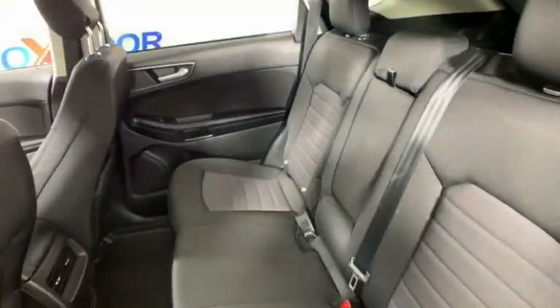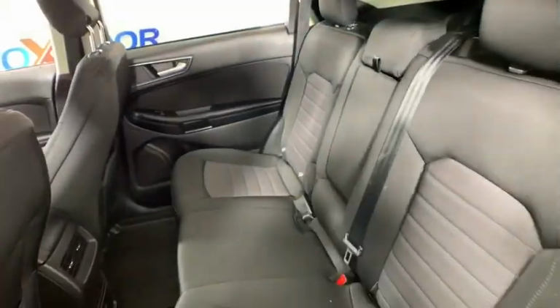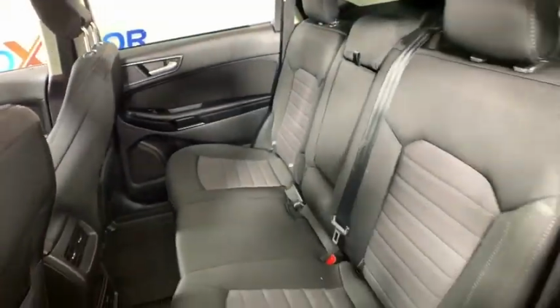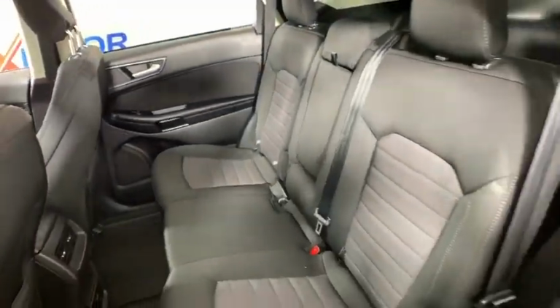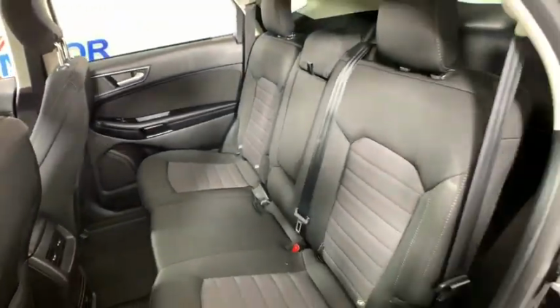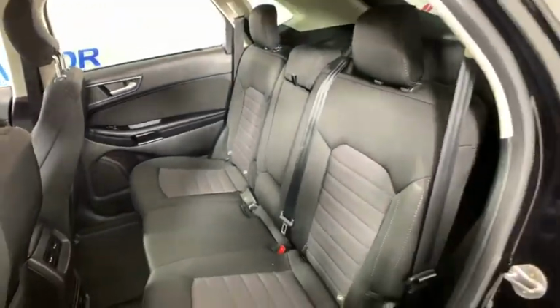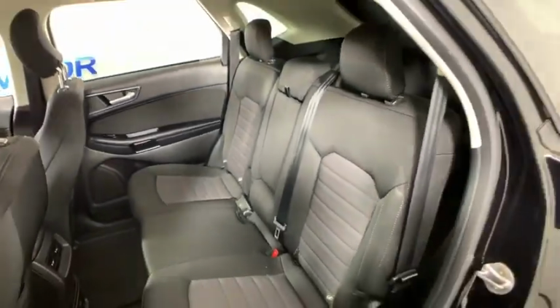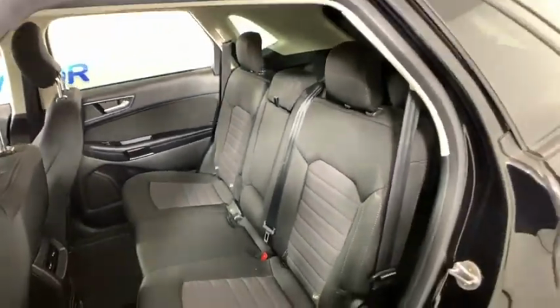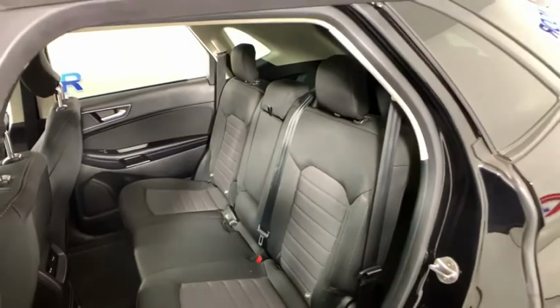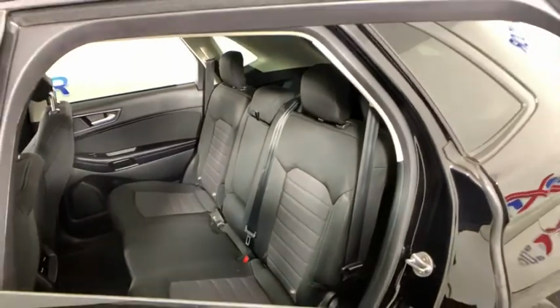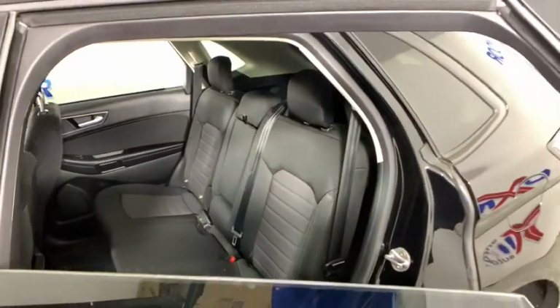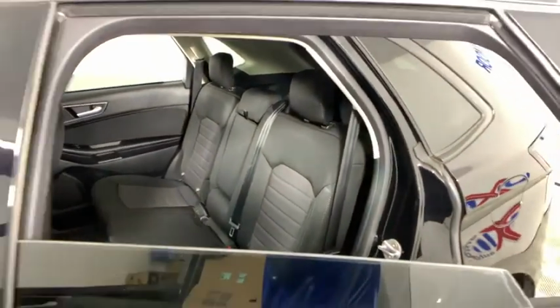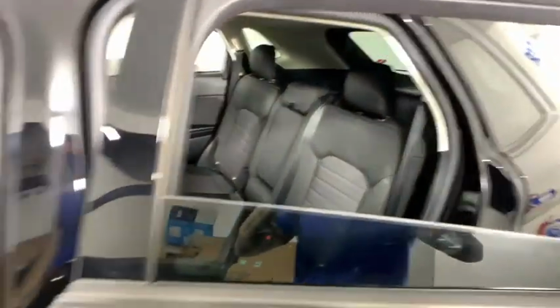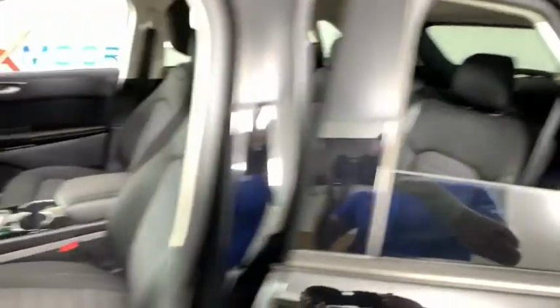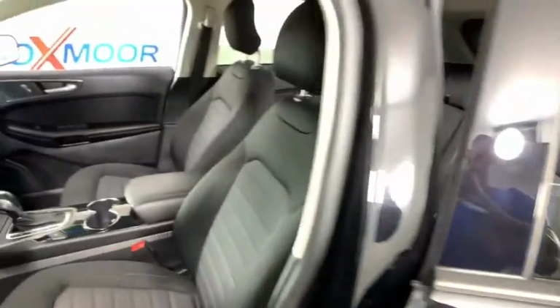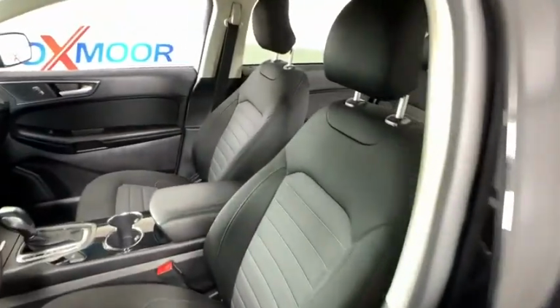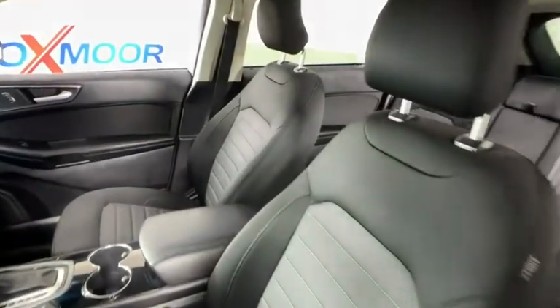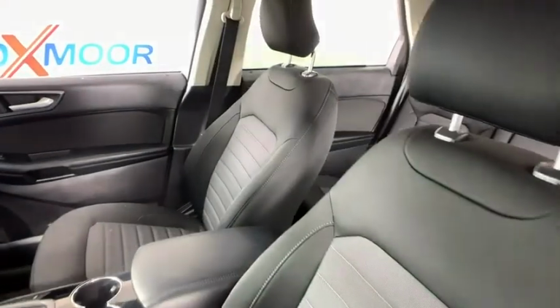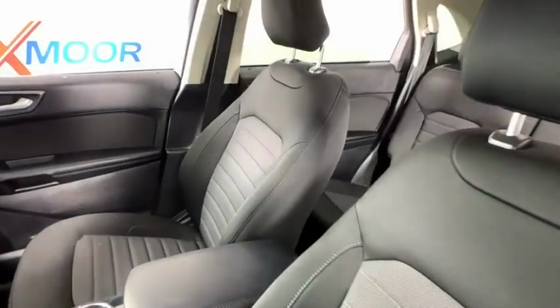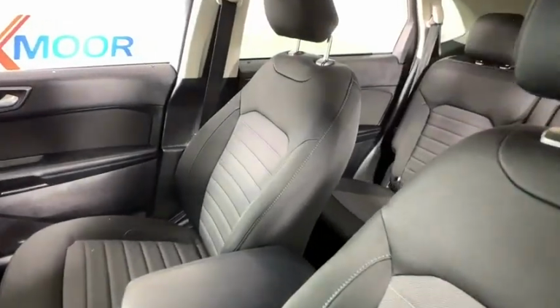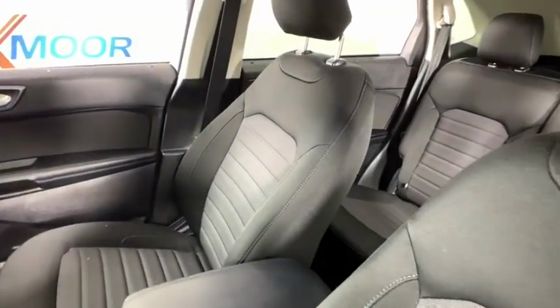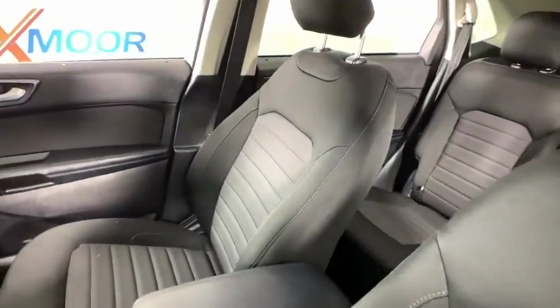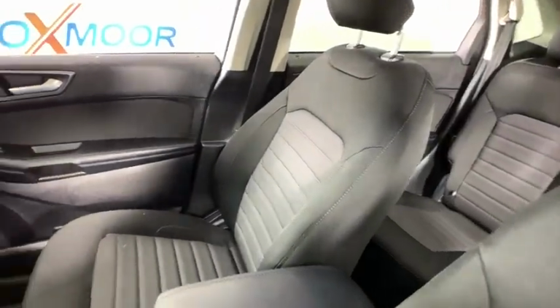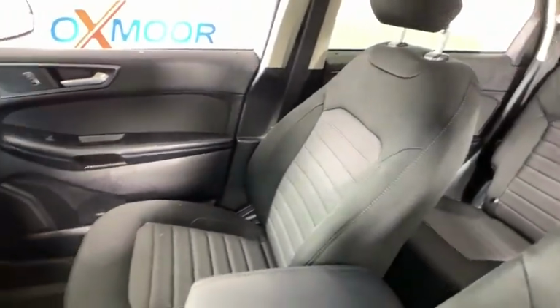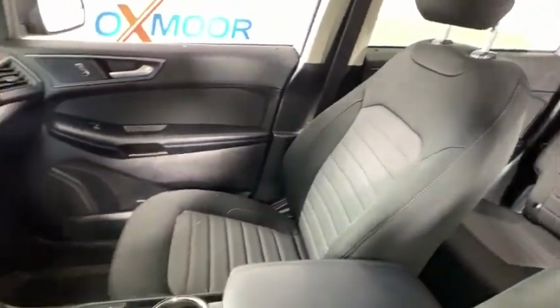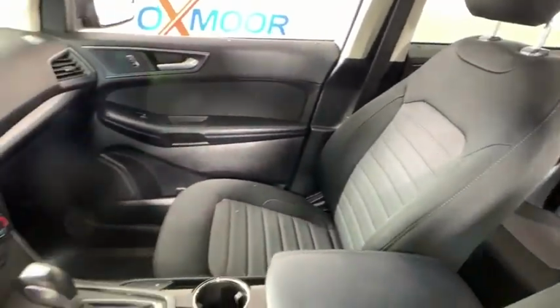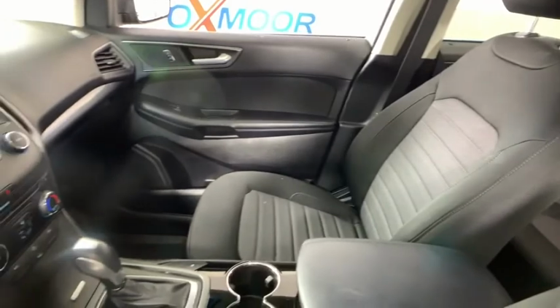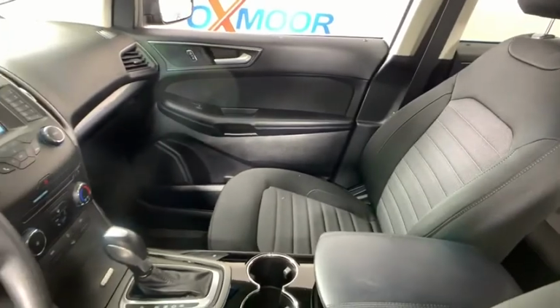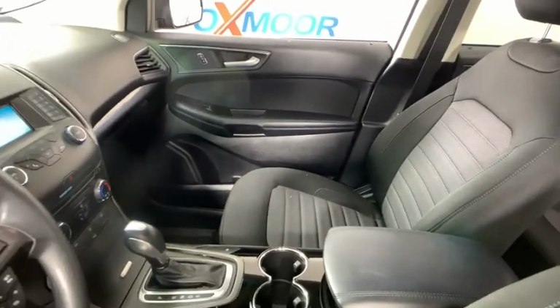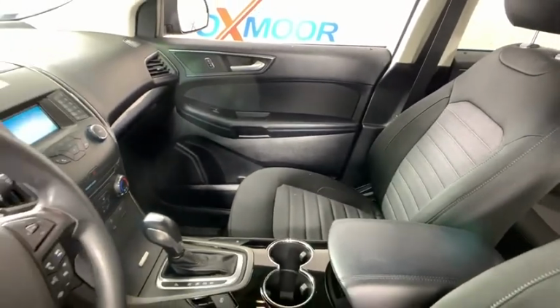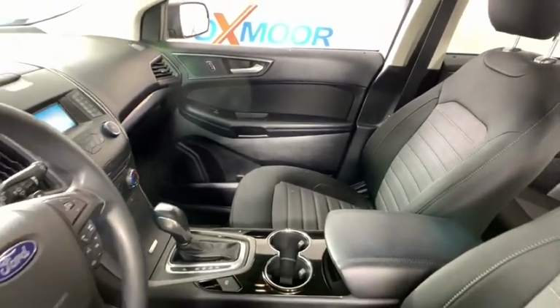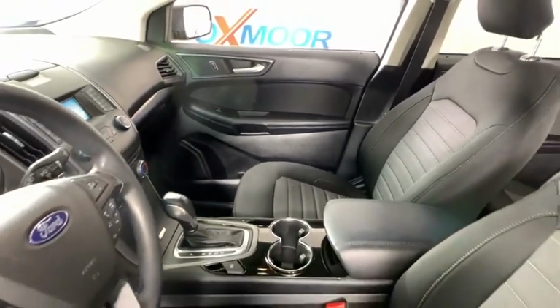Power windows, rear window defroster, CD player, electronic stability control, compass, brake assist, panic alarm, remote keyless entry.